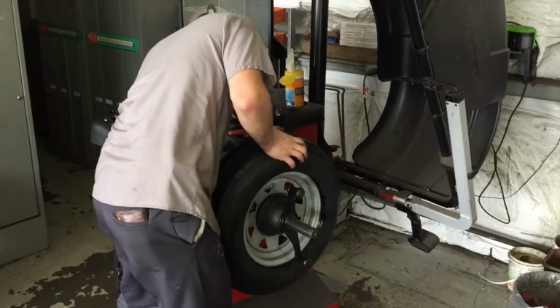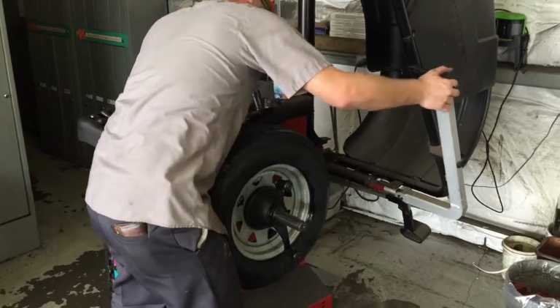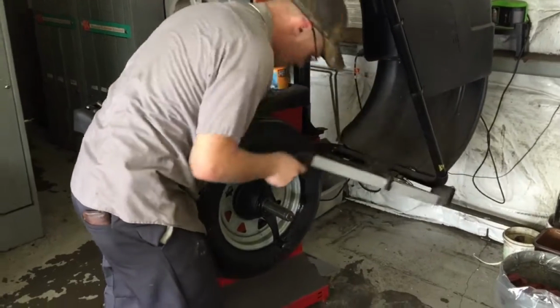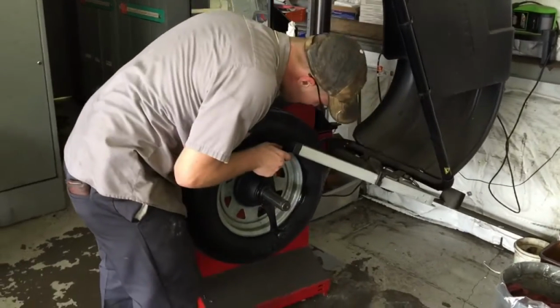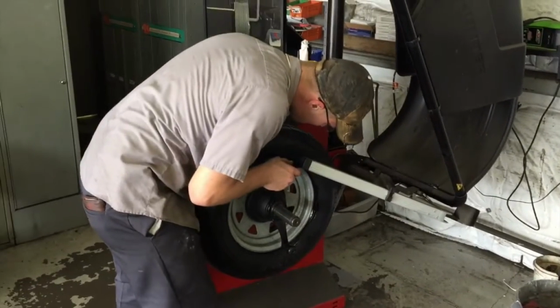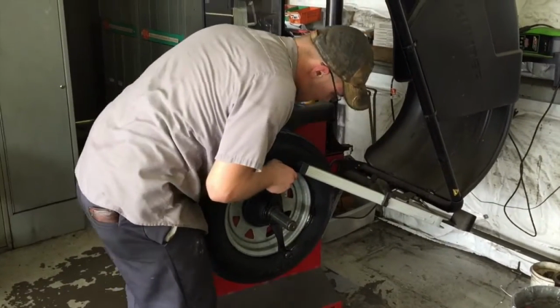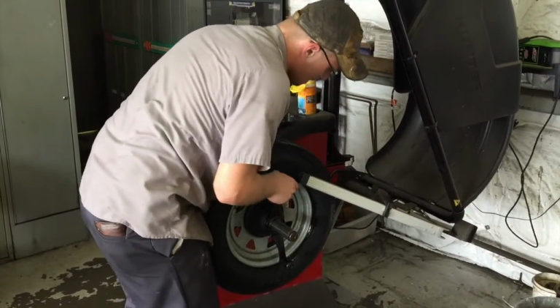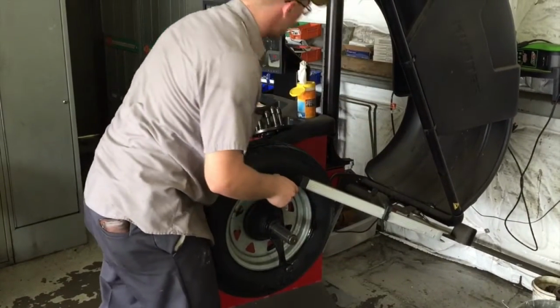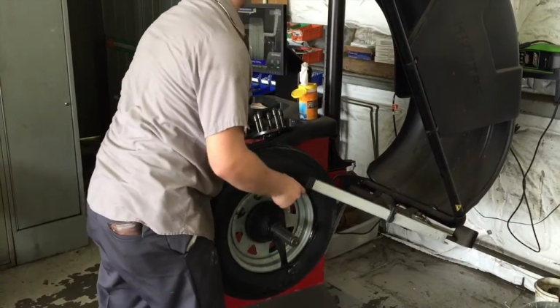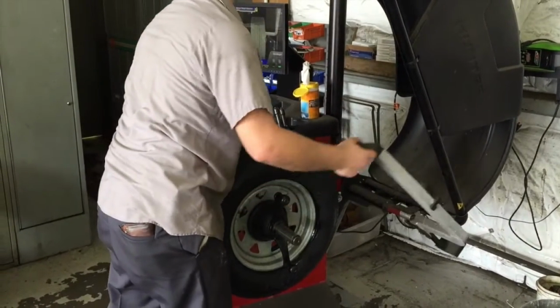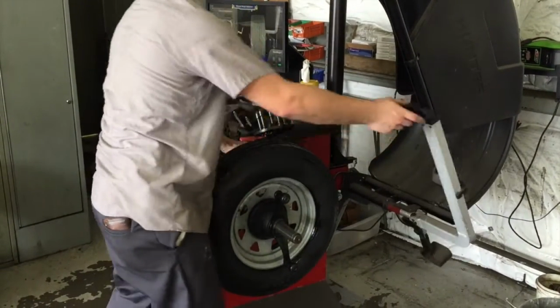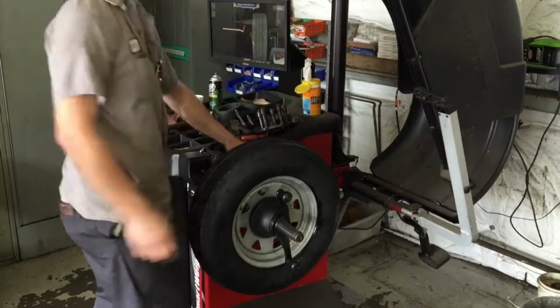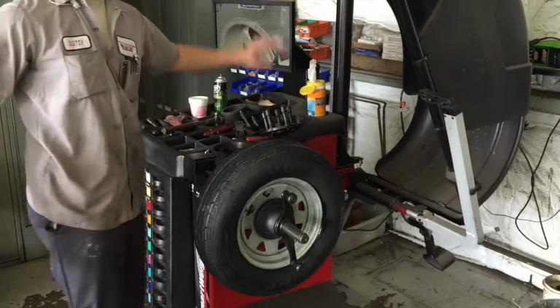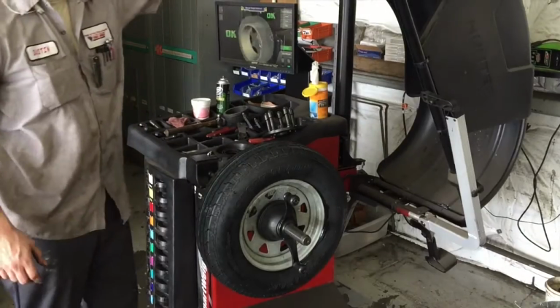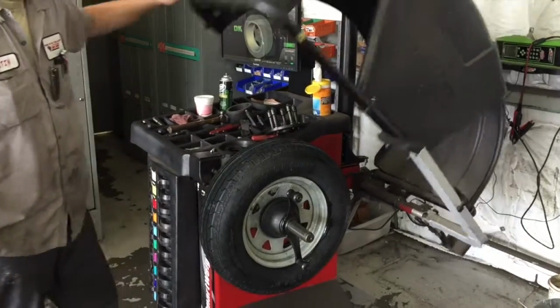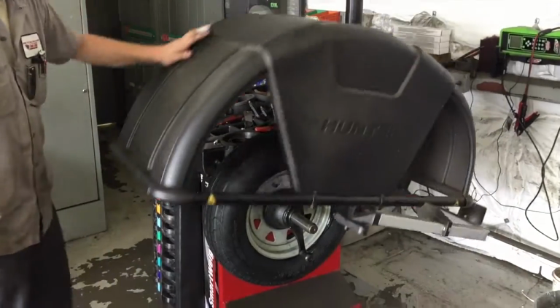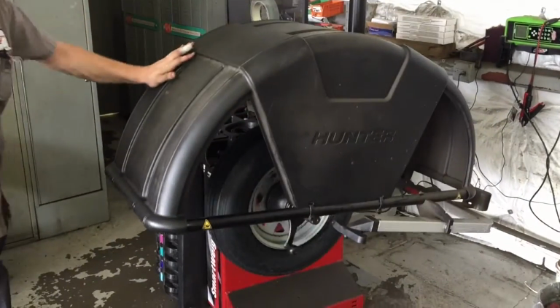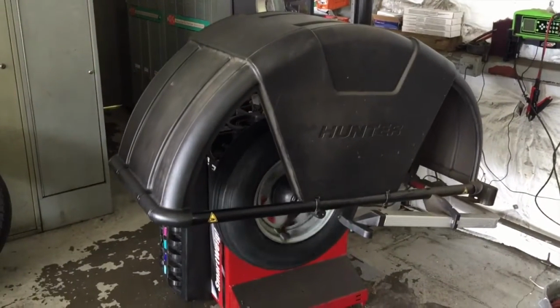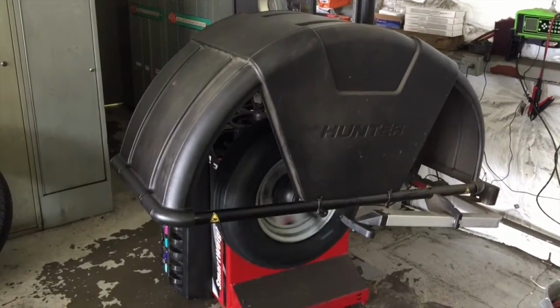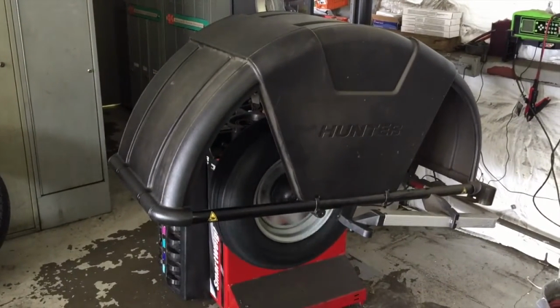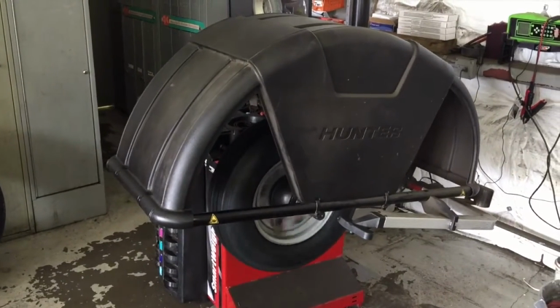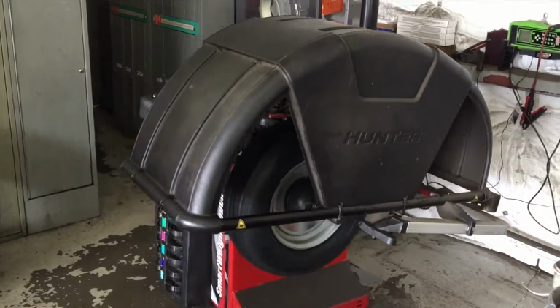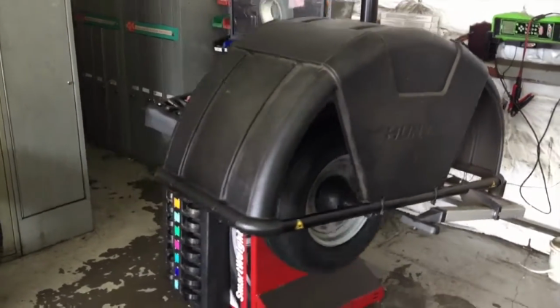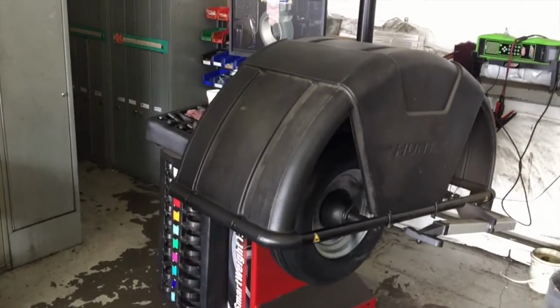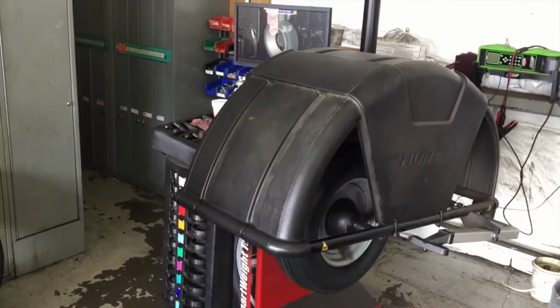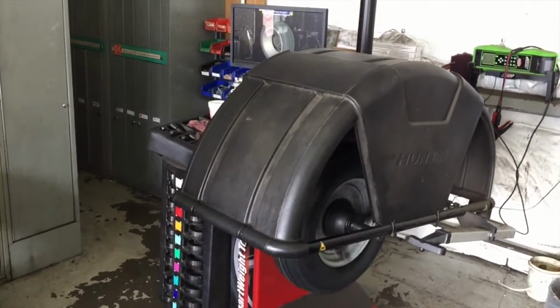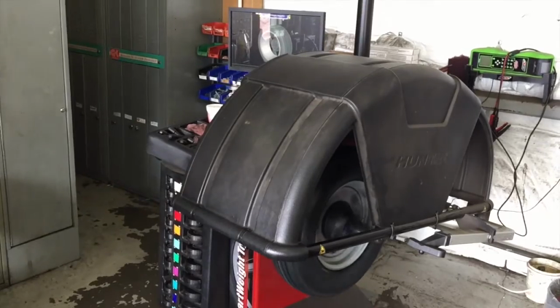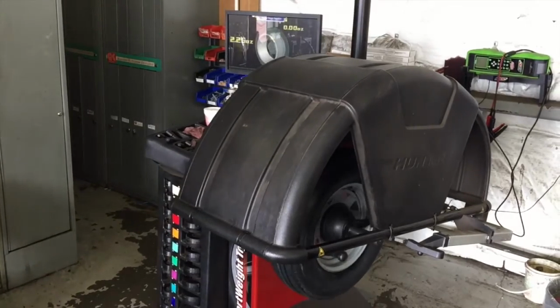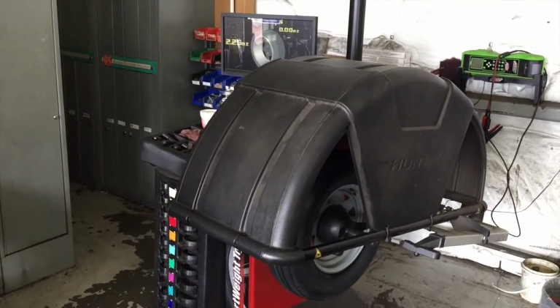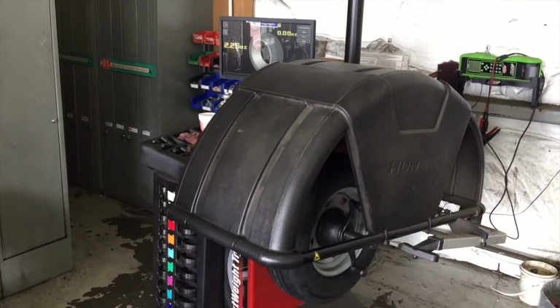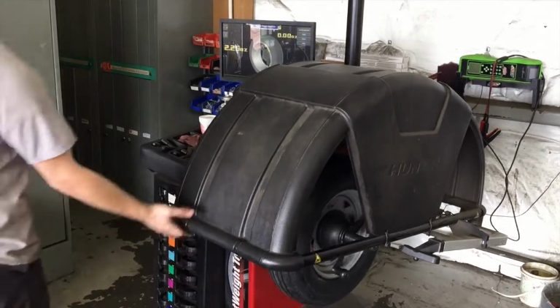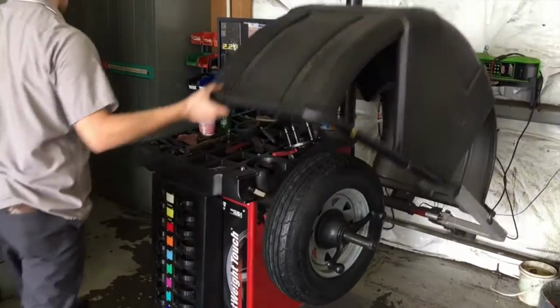Most factory trailer tires do not come balanced, which is why your fenders like to fall off because of all the vibration. Luckily, if you have a good tire shop to take care of it, they will balance your tires really well.